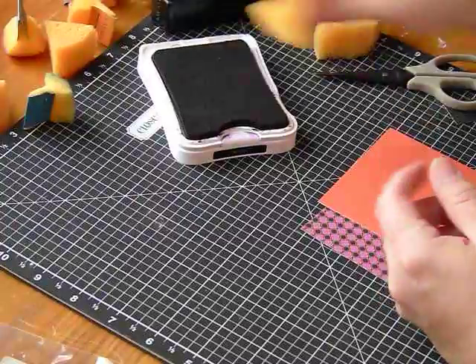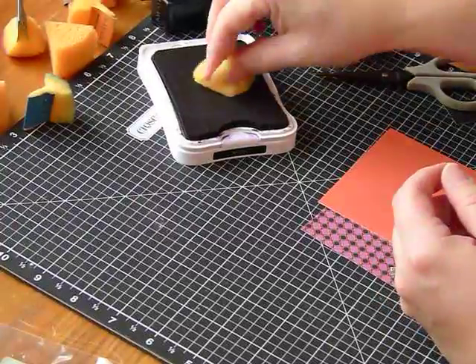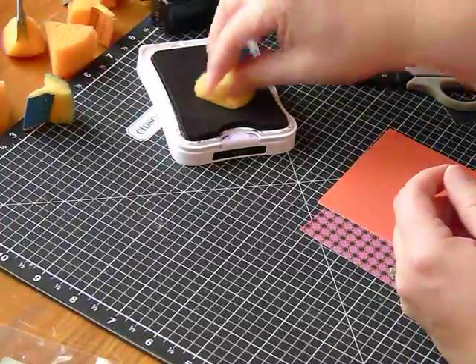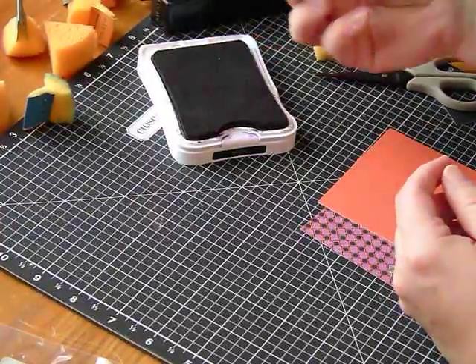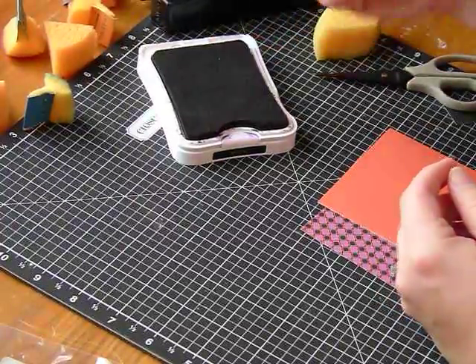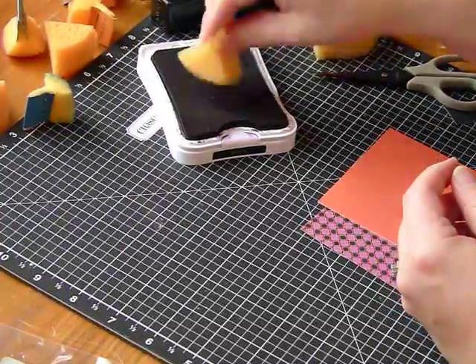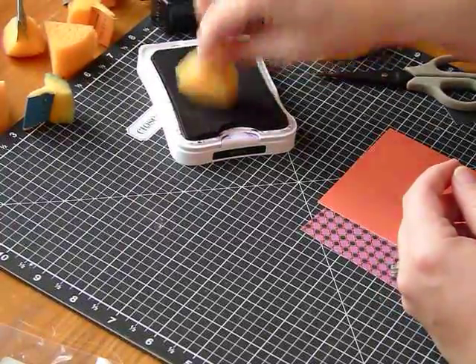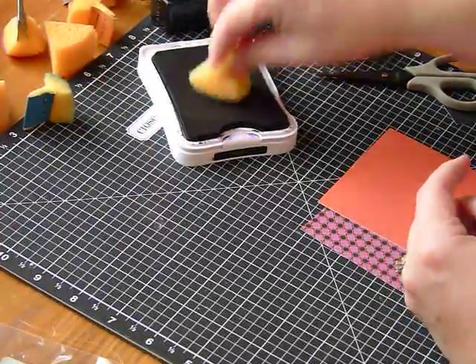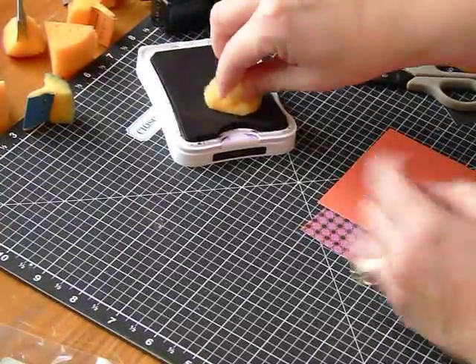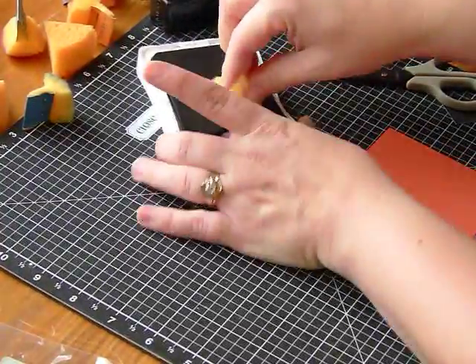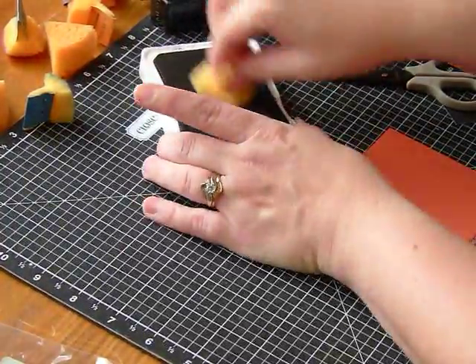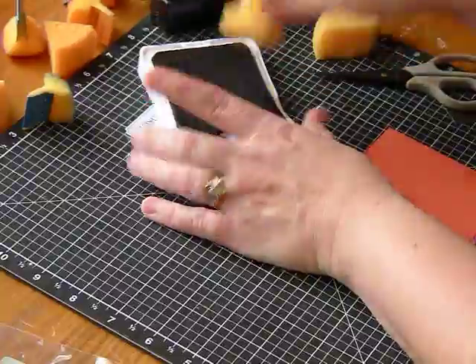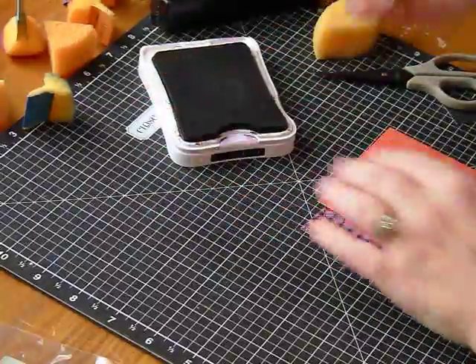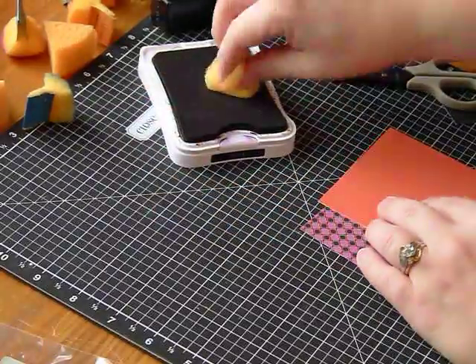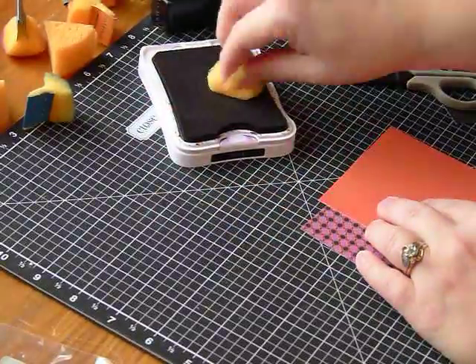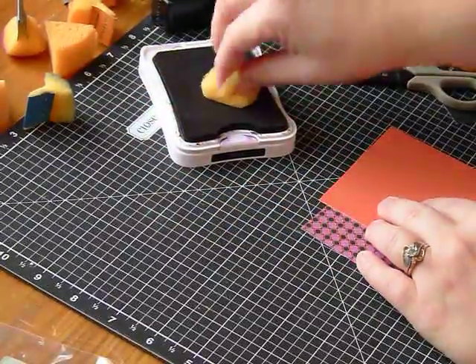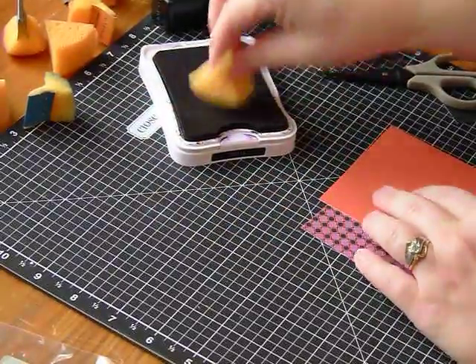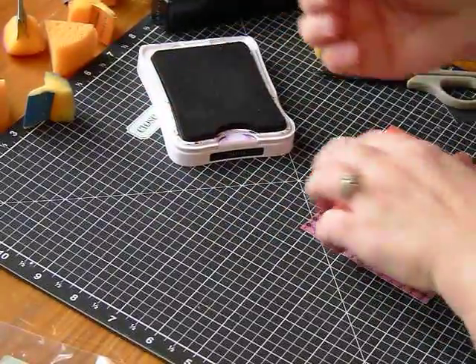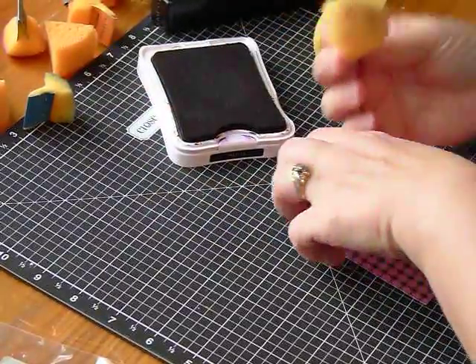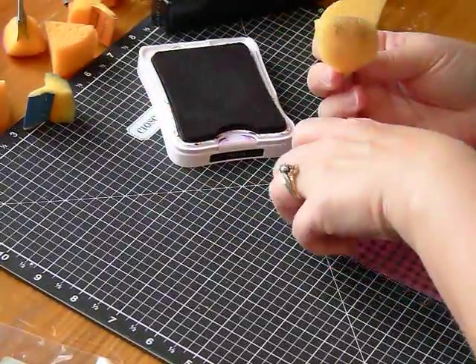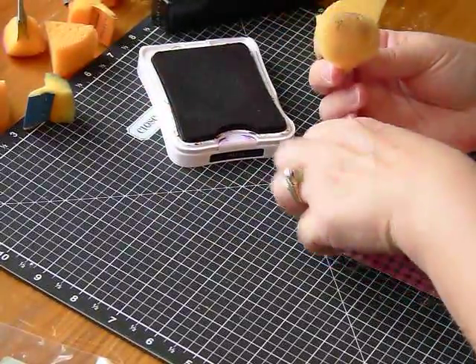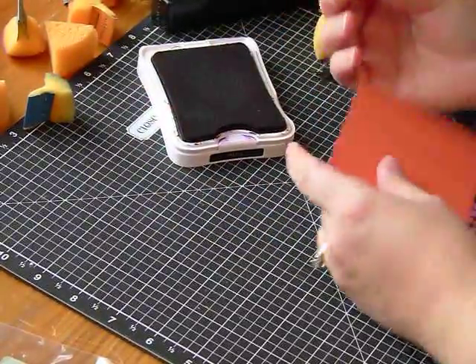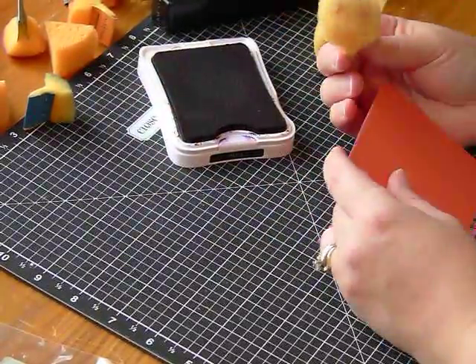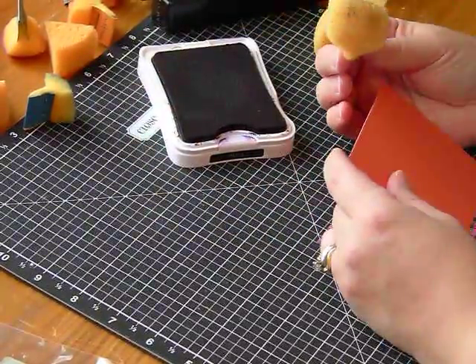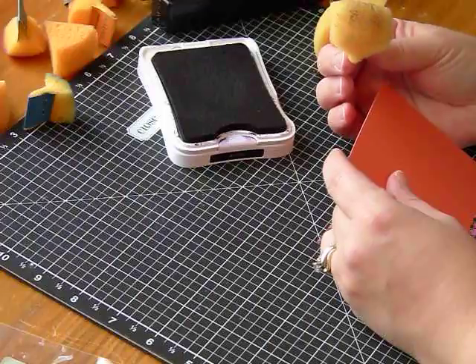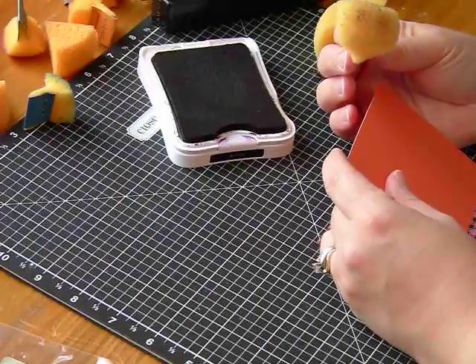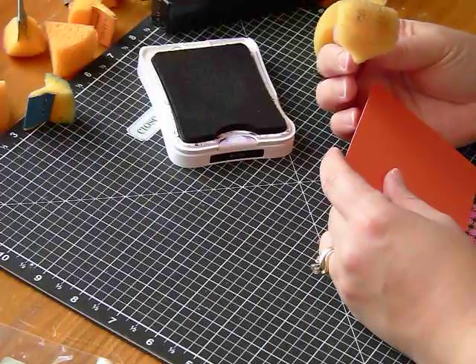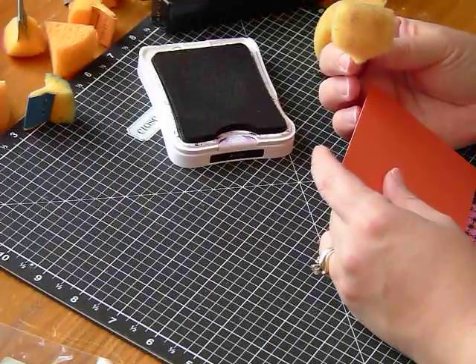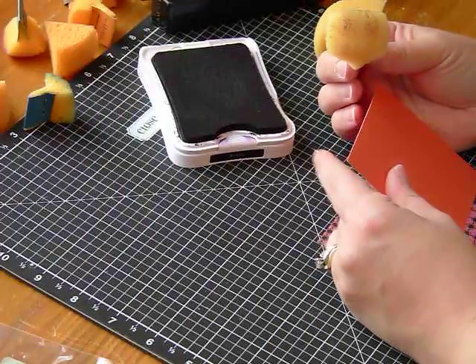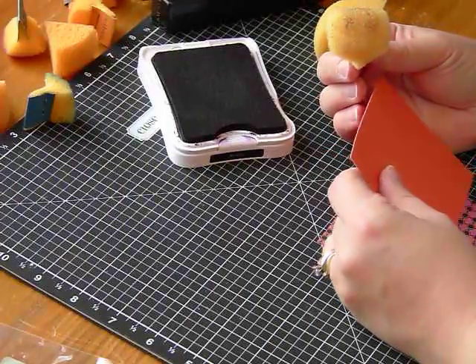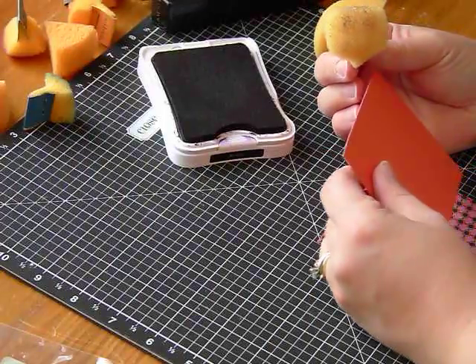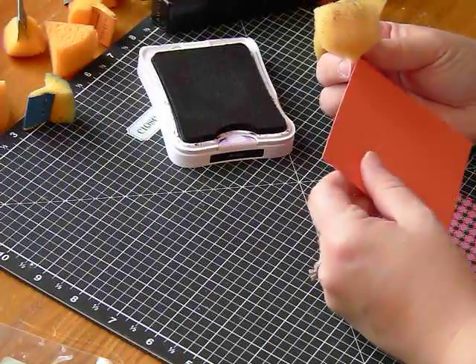What we can do is just ink it up. You pounce — you don't have to rub back and forth. You just bounce up and down until you have some ink. You're not going to have enough ink loaded in your sponge right now for the whole project.